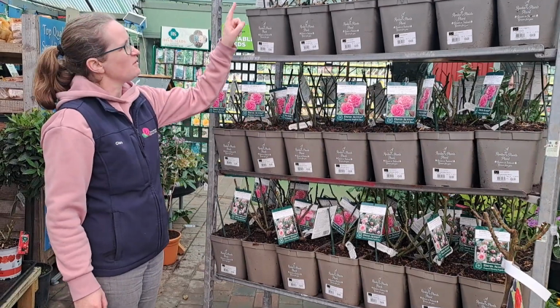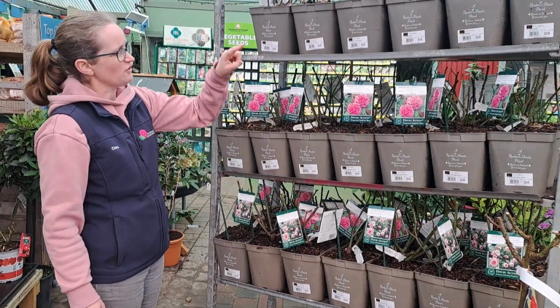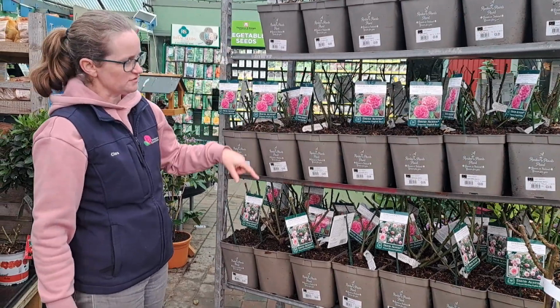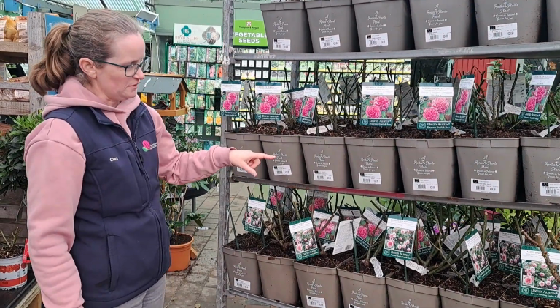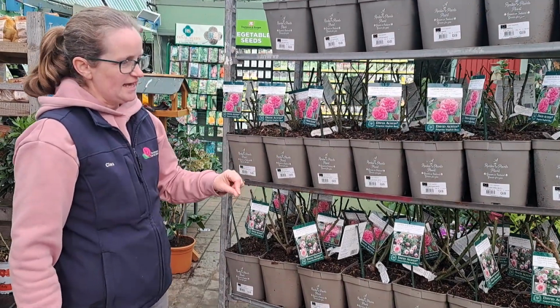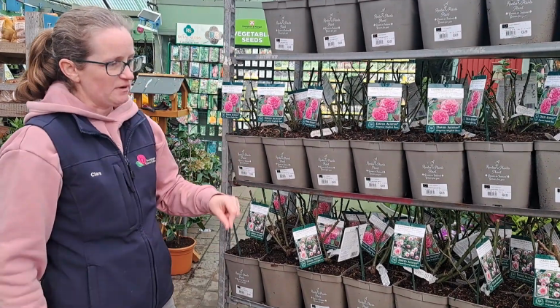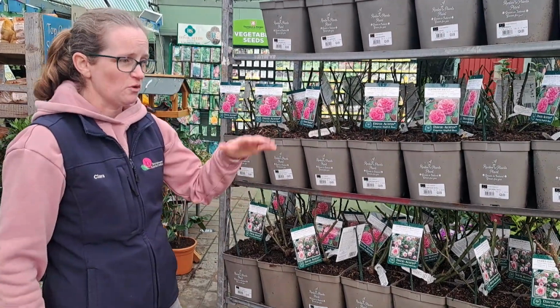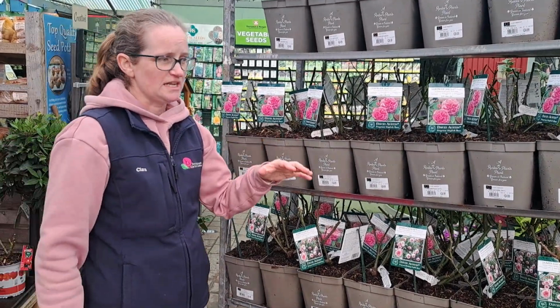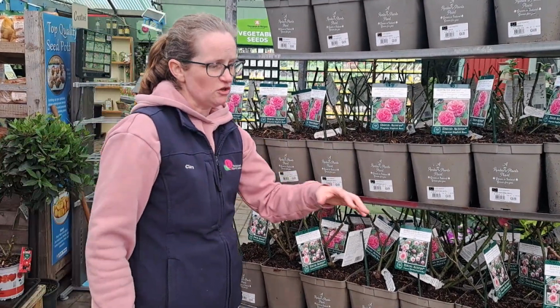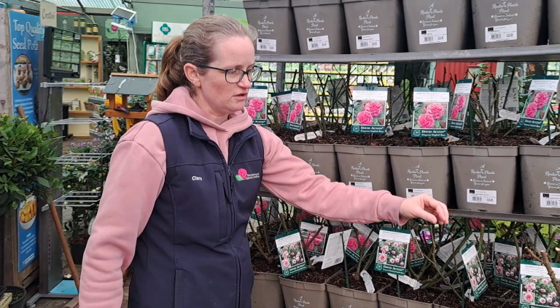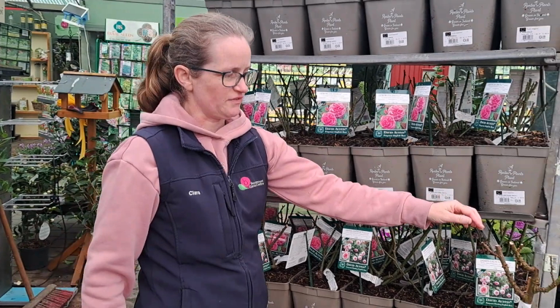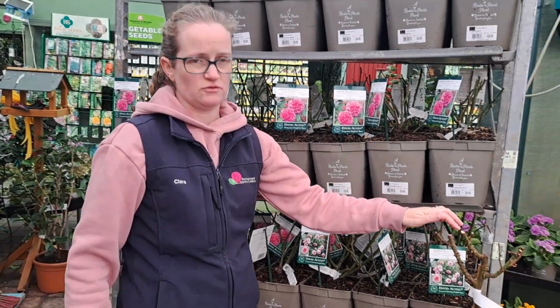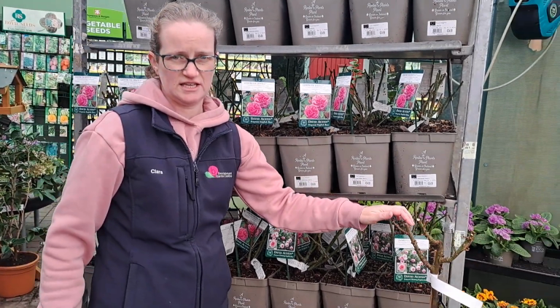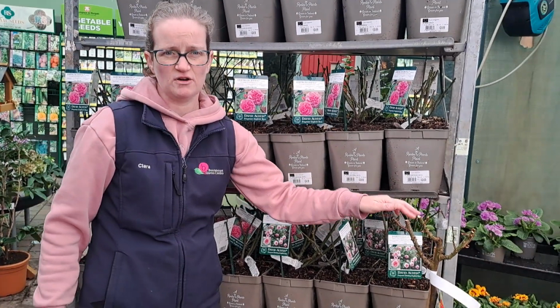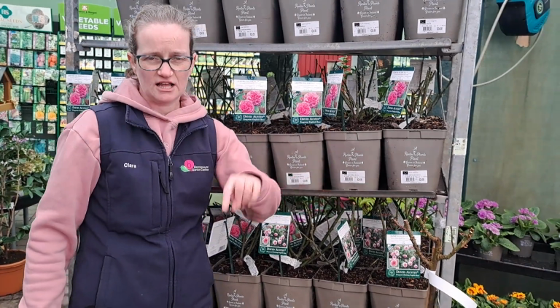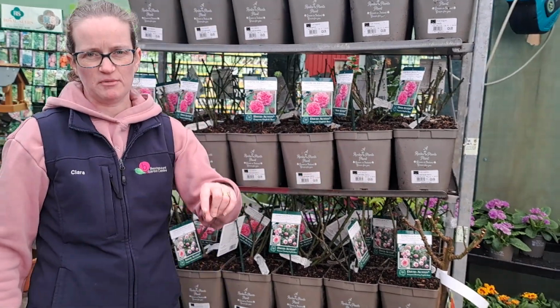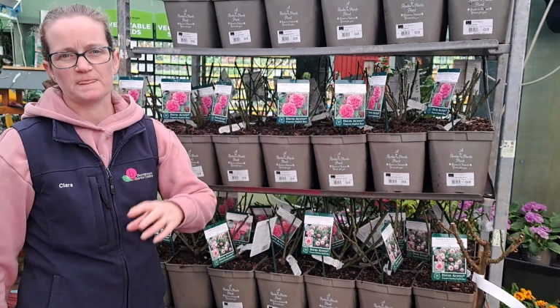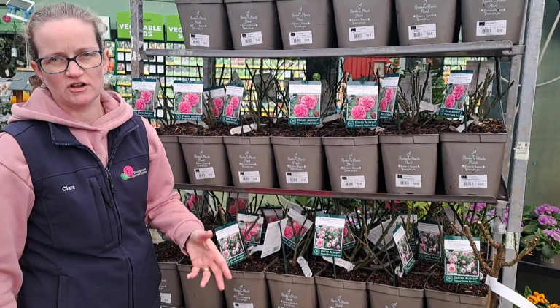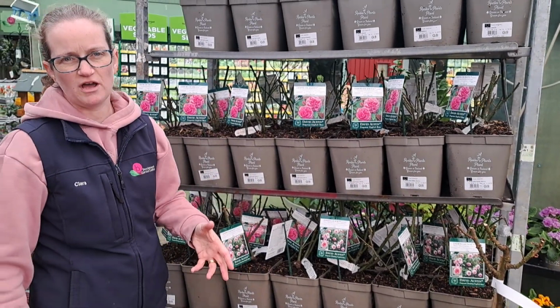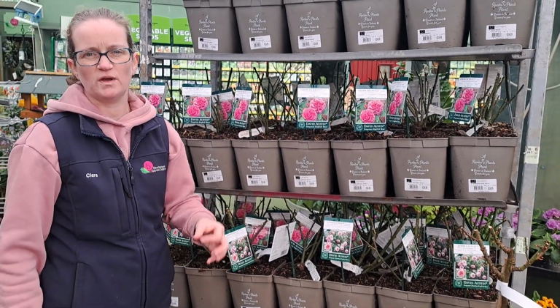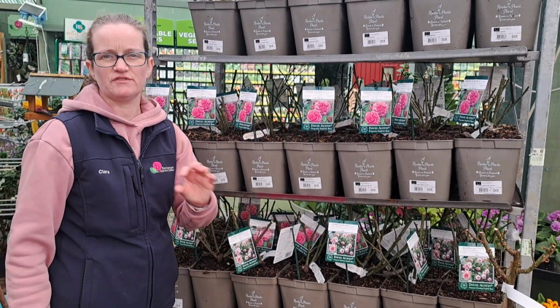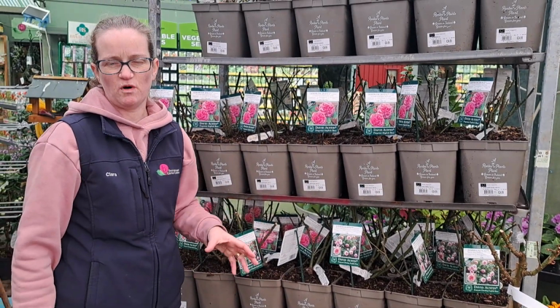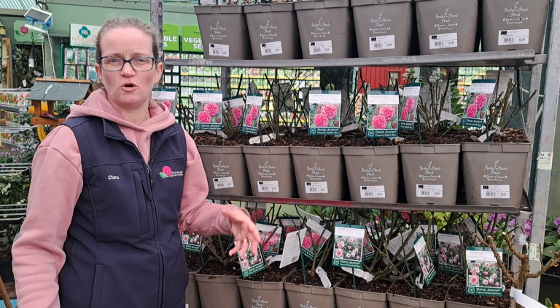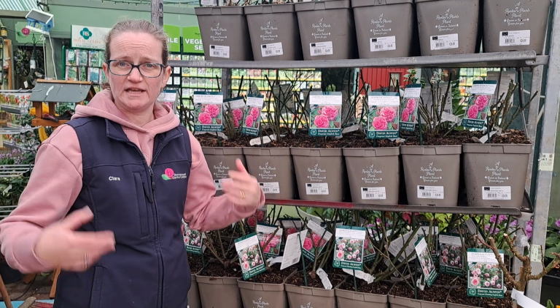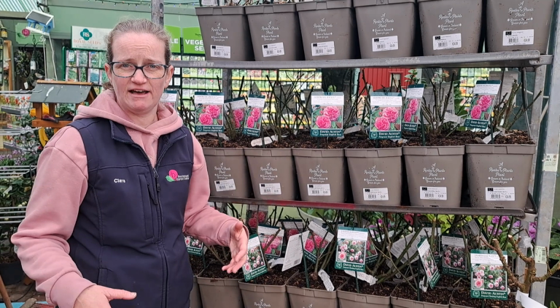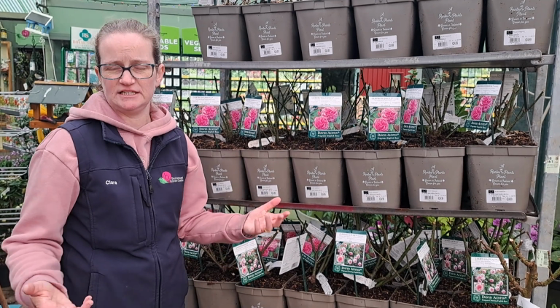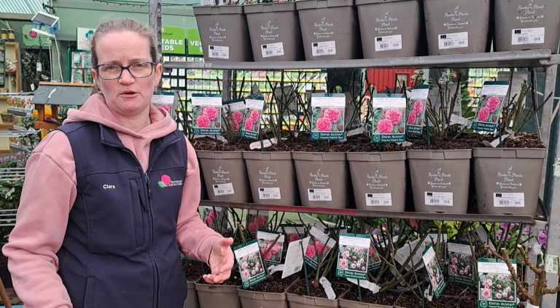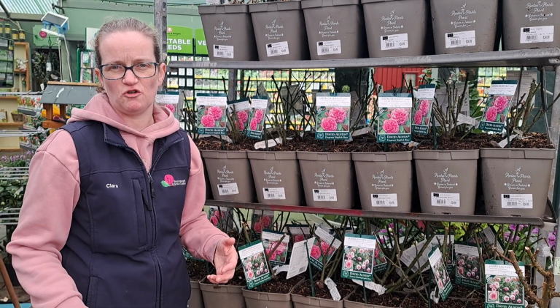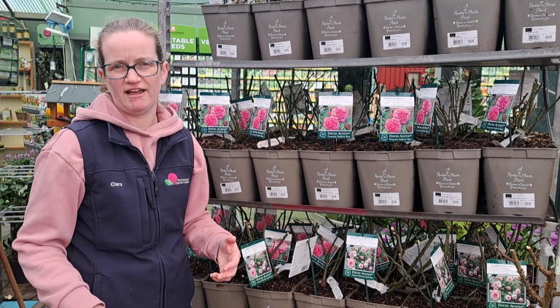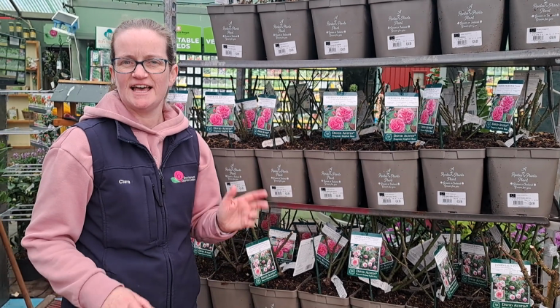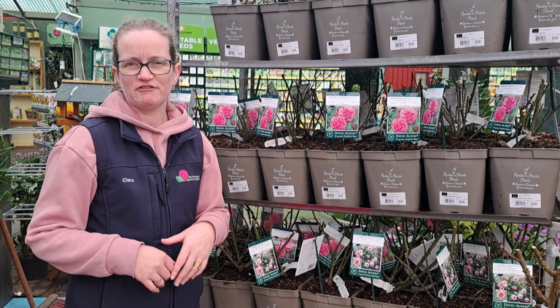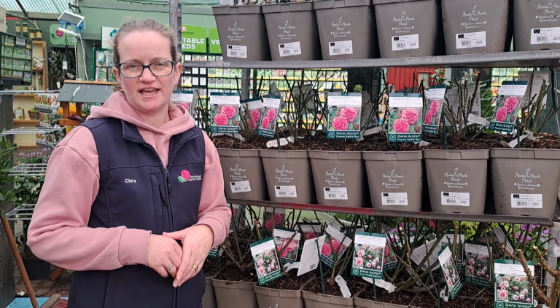They have a gorgeous double flower, and all different colors are available. If you want to go with something a little bit taller, we also have the standard ones. Click on the link below, have a look at what we've got. We can deliver nationwide, or come in and say hi to us and shop in the store. Alright guys, have a great weekend.